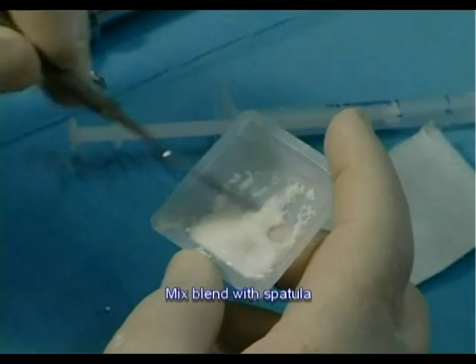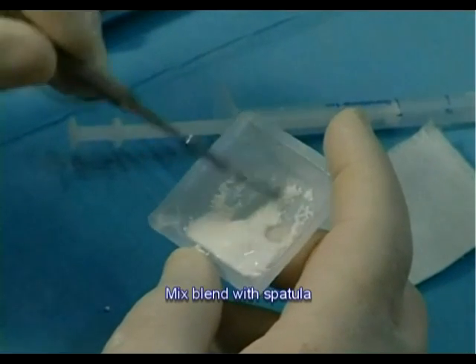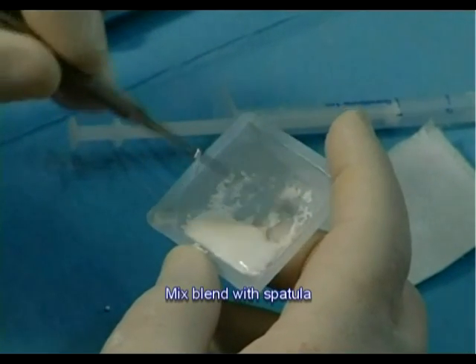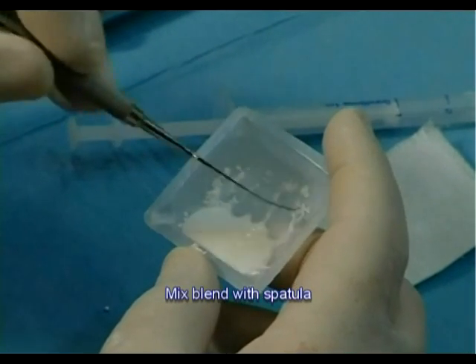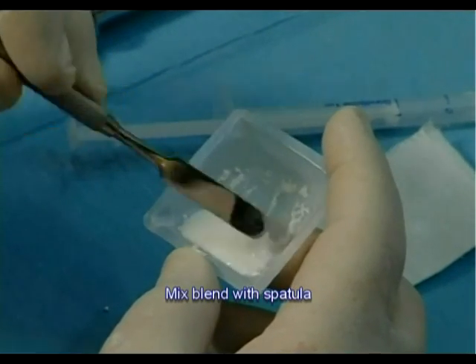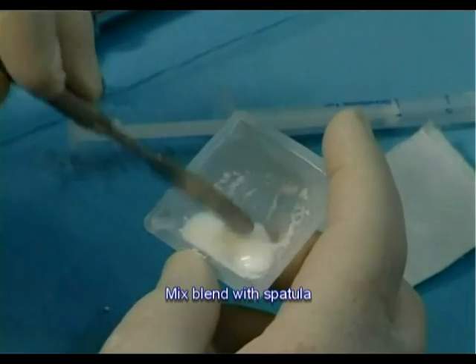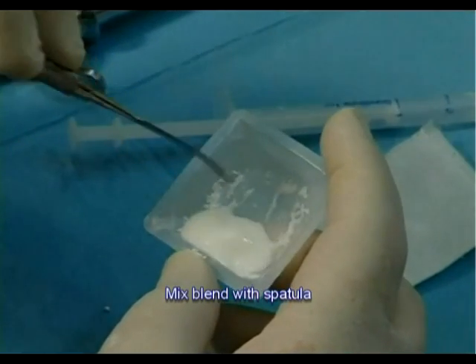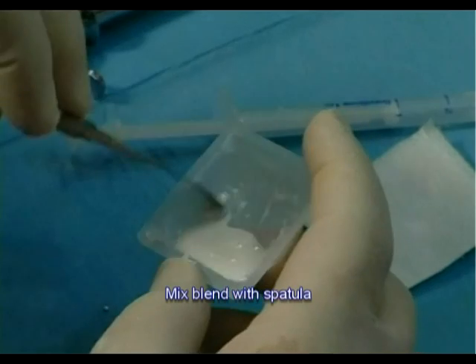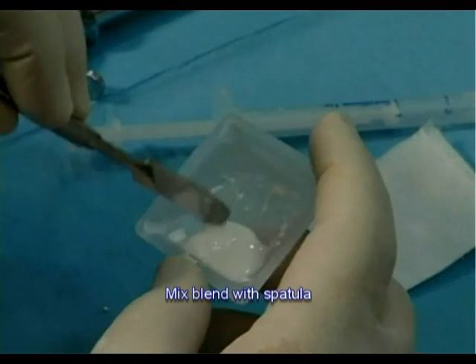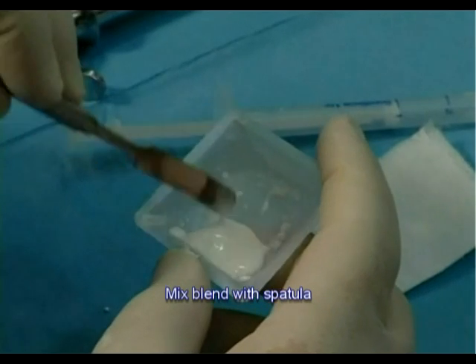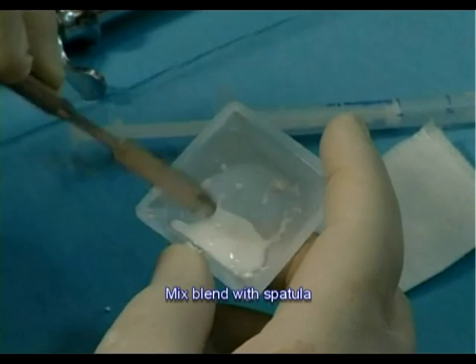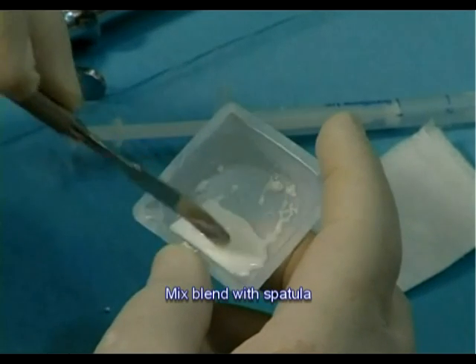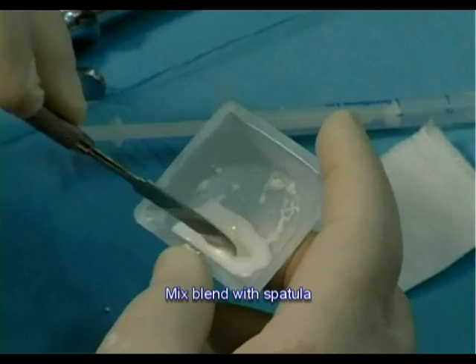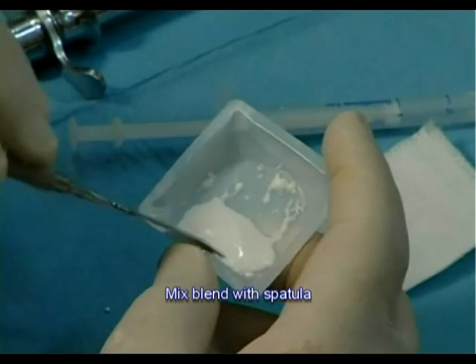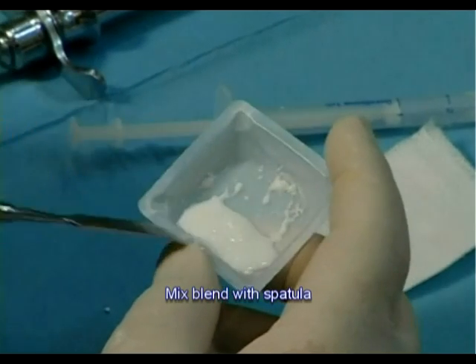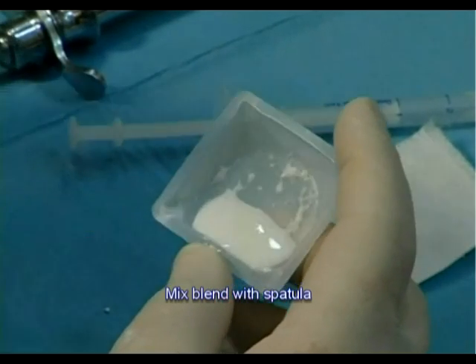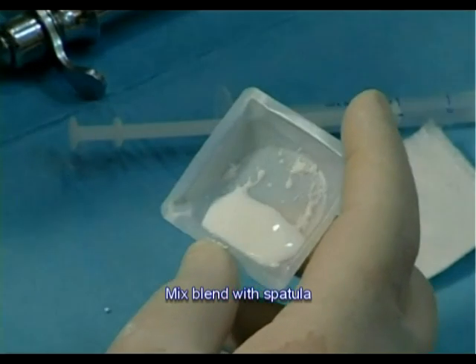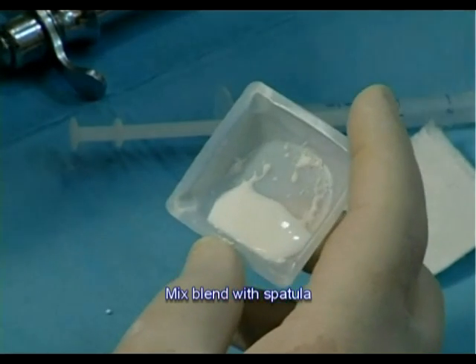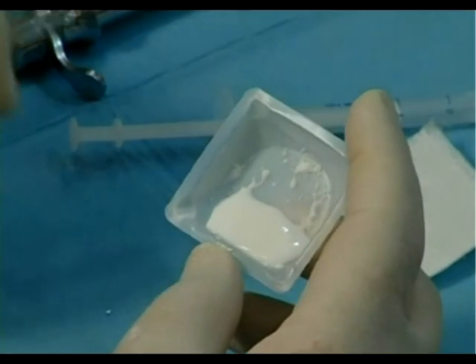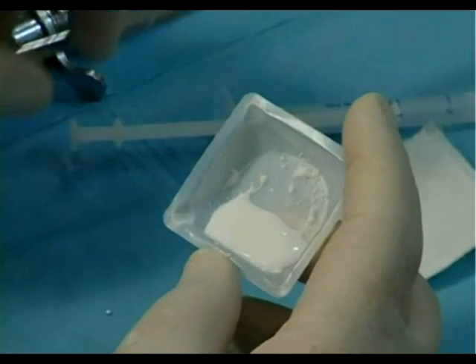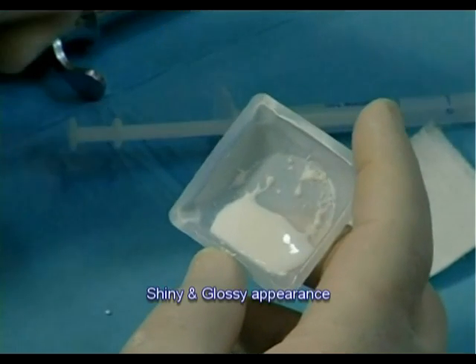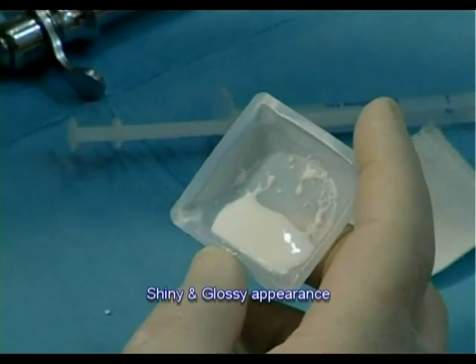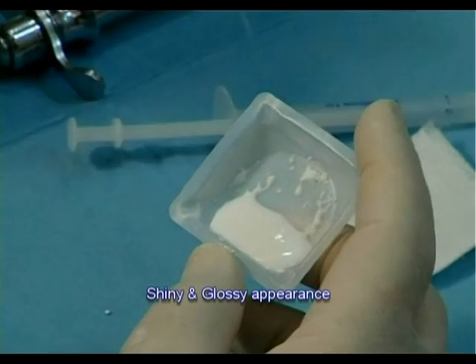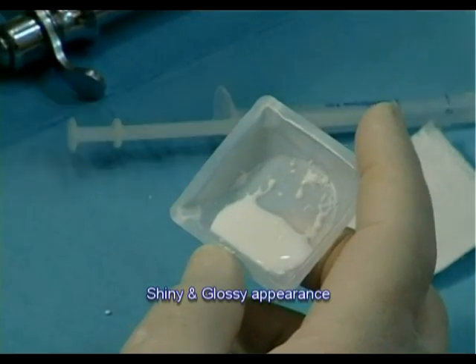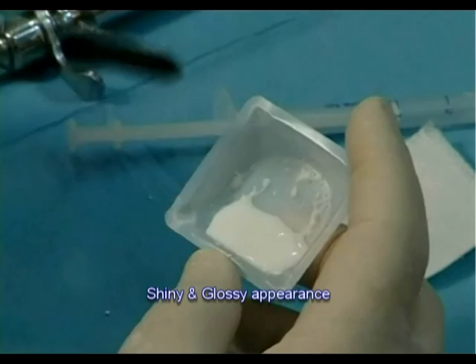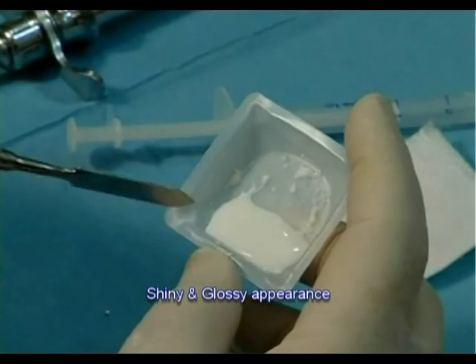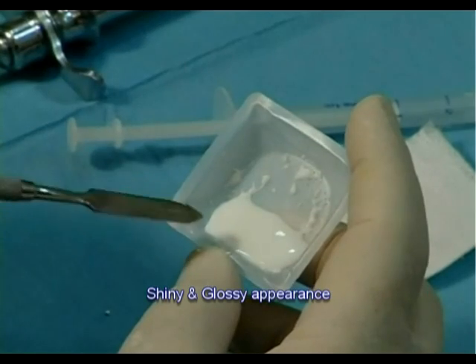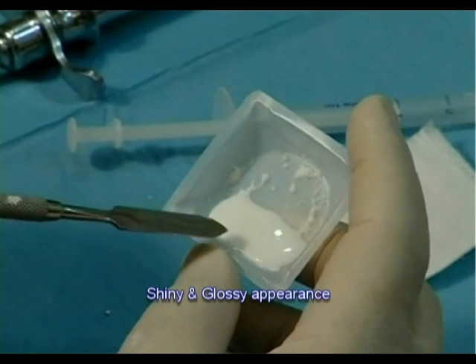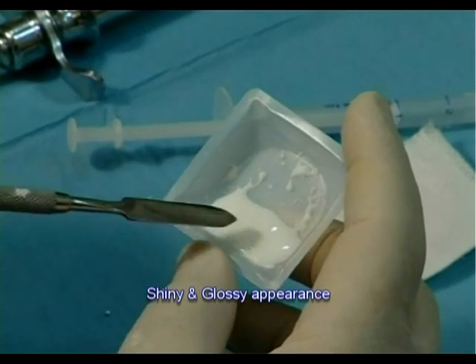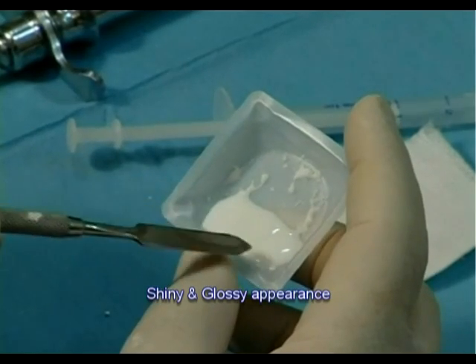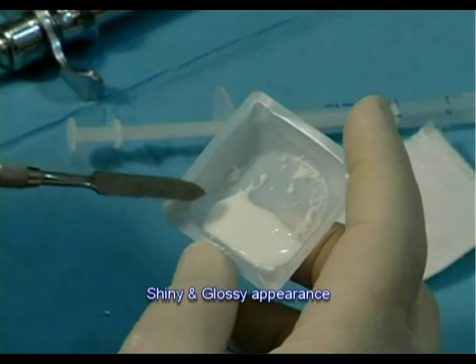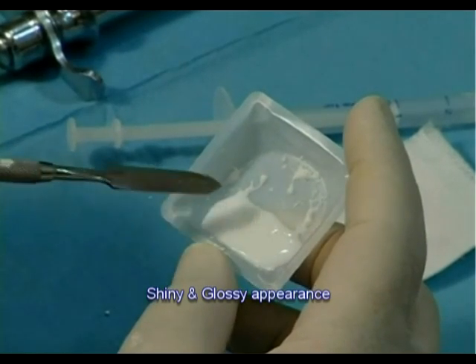Continue mixing until obtaining a homogeneous creamy texture. The texture is ready when it is well mixed and has a shiny and glossy appearance.